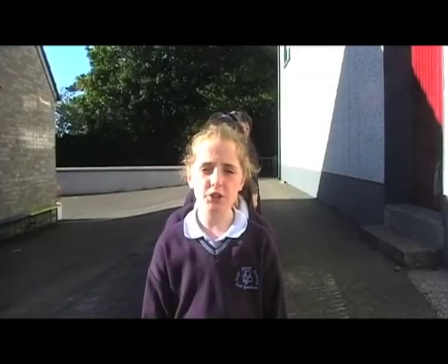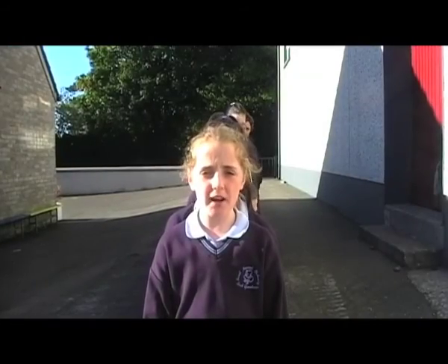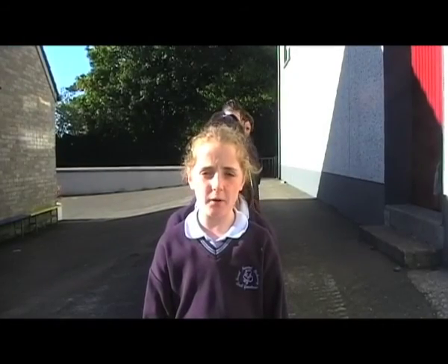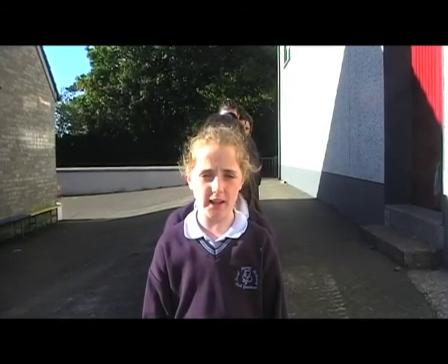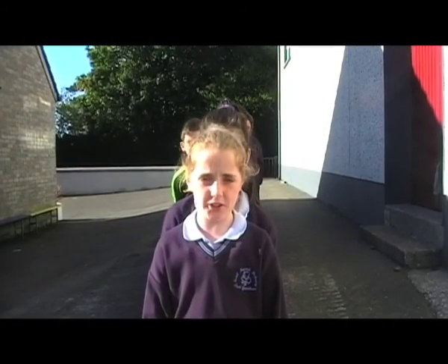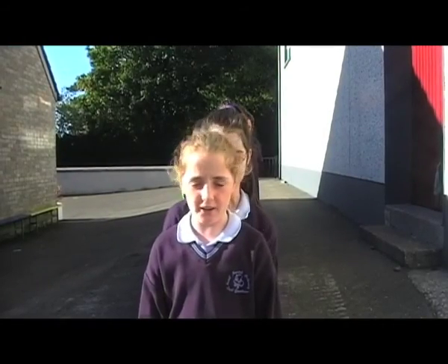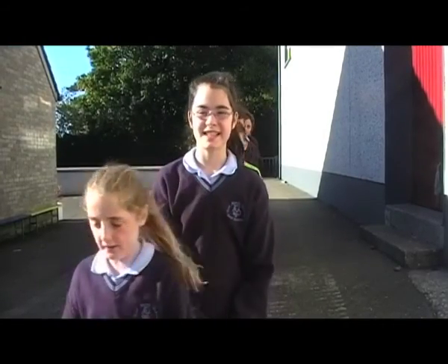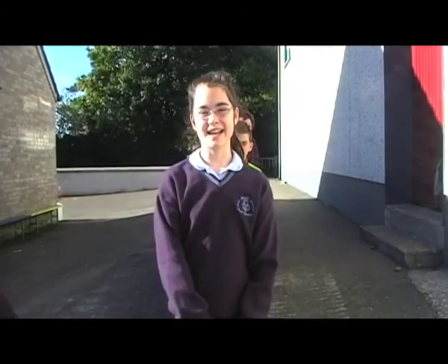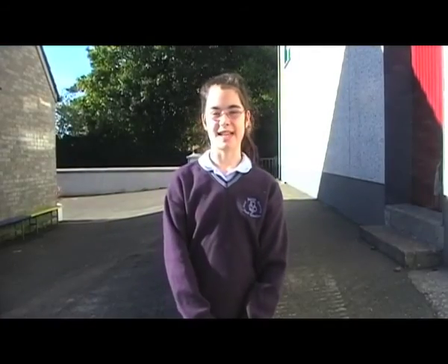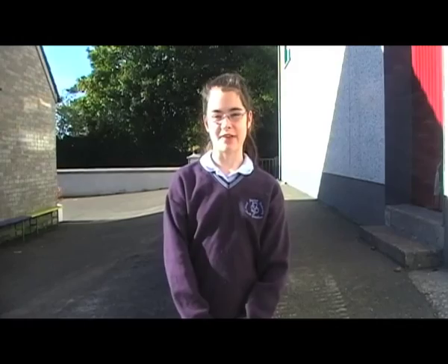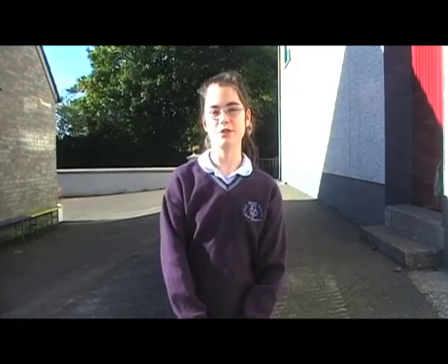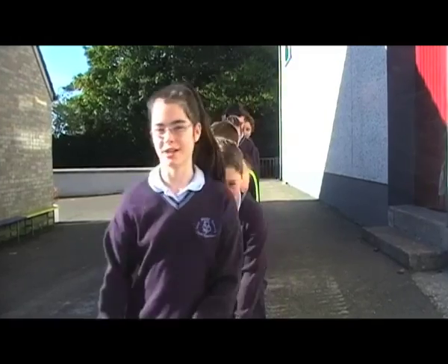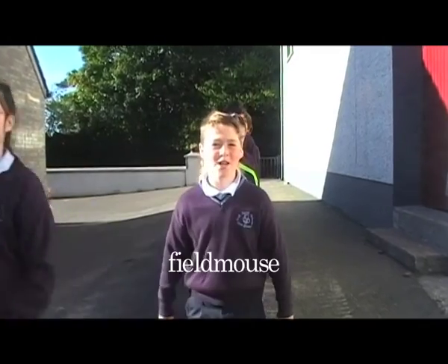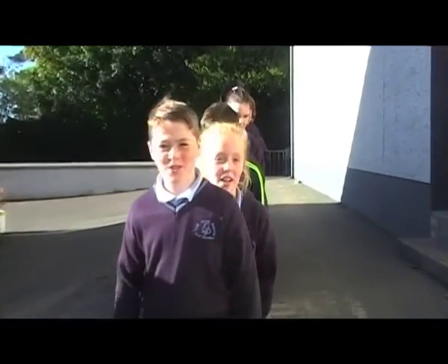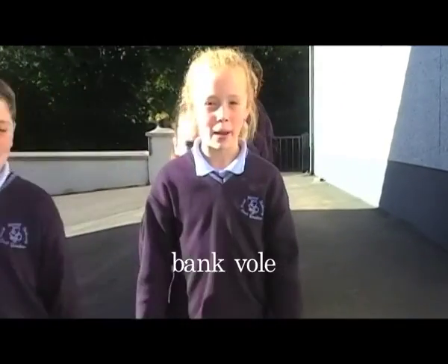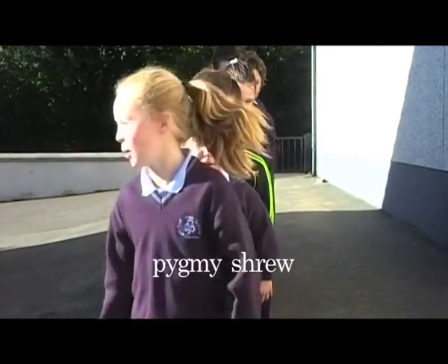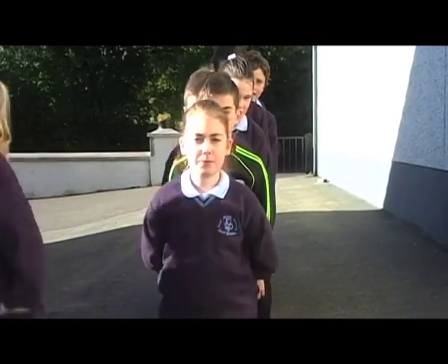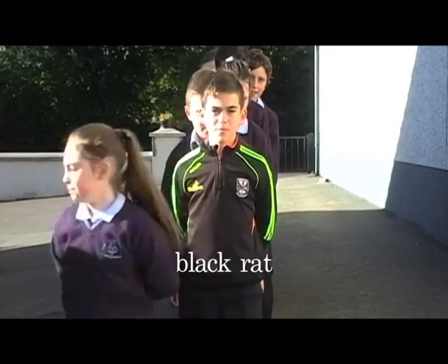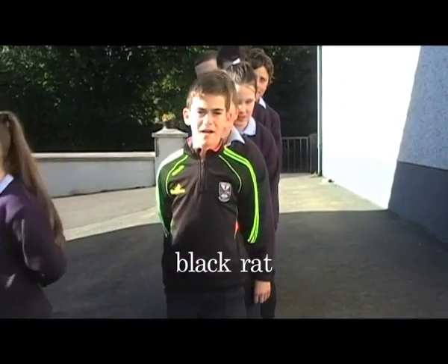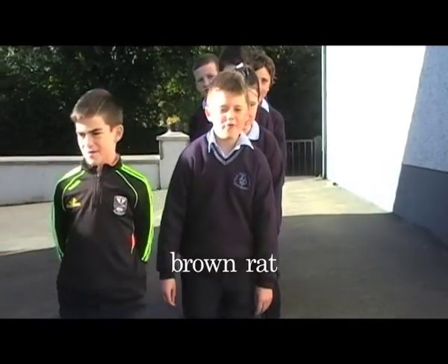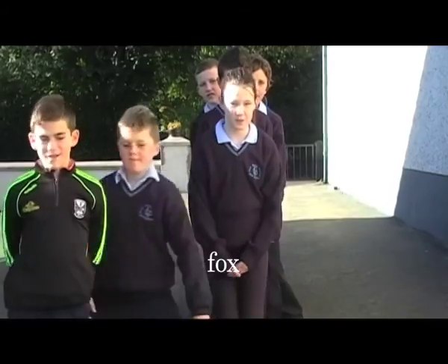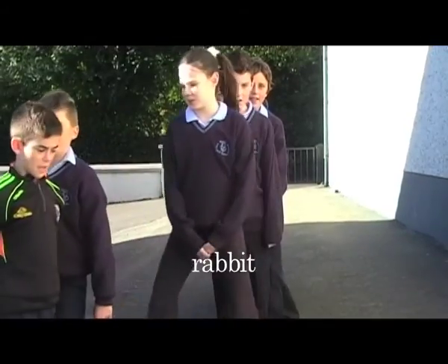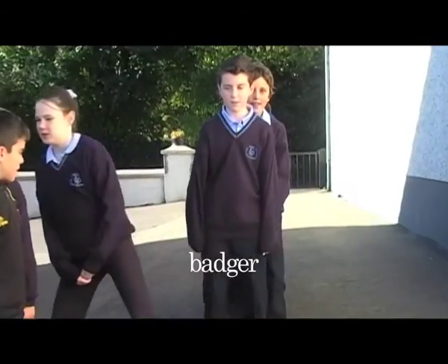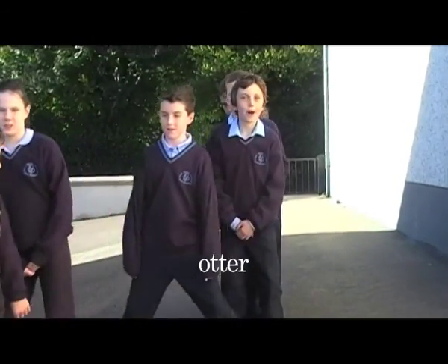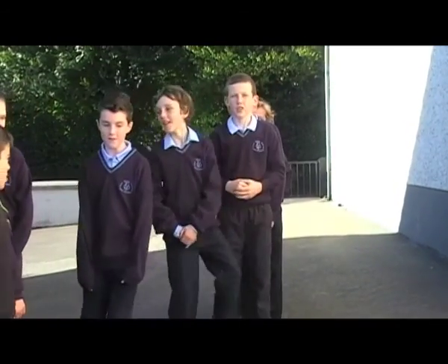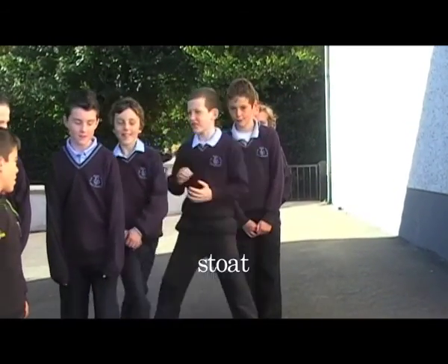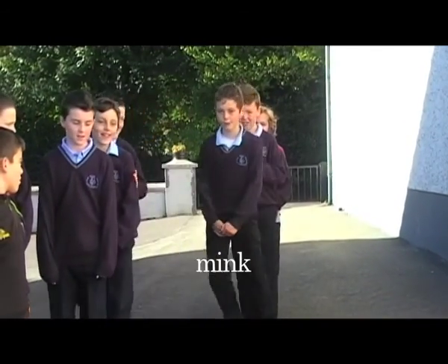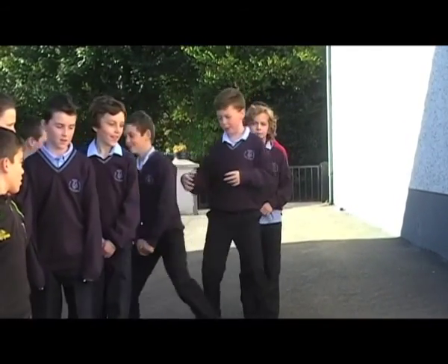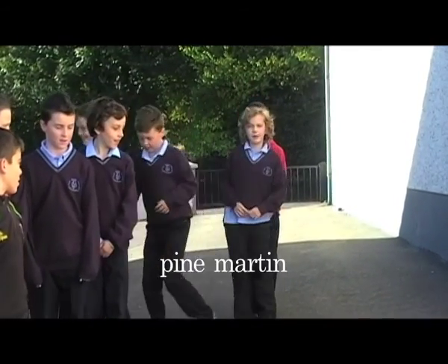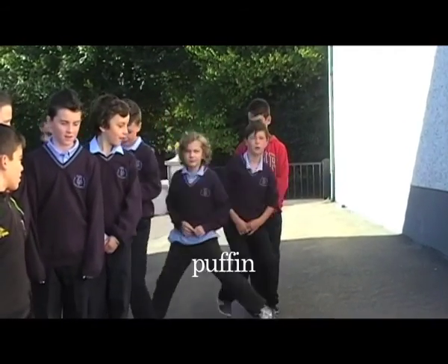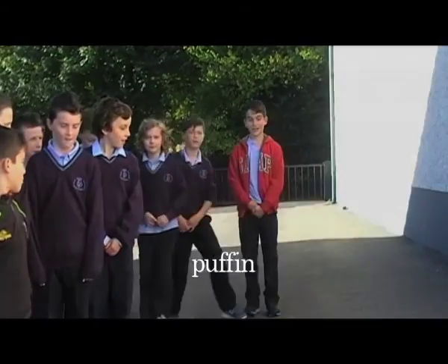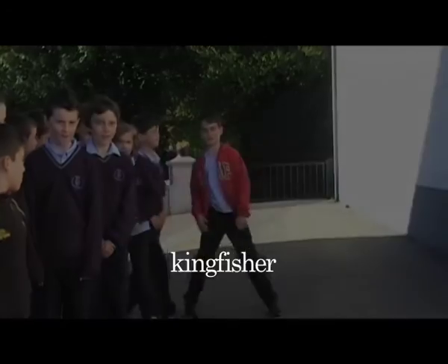Soil provides a home for many creatures in Ireland. These are the animals that can be found in their homes on the ground: the field mouse, the bank vole, the pygmy shrew, the black rat, the brown rat, the fox, the otter, the badger, the owl, the stoat, the mink, the squirrel, the hedgehog, the pine marten.